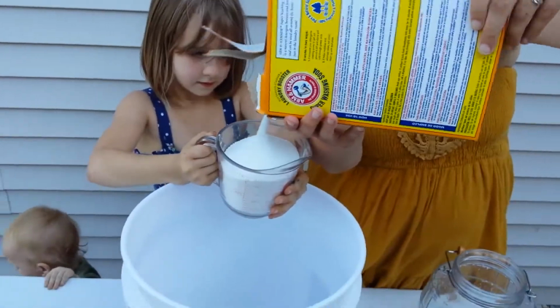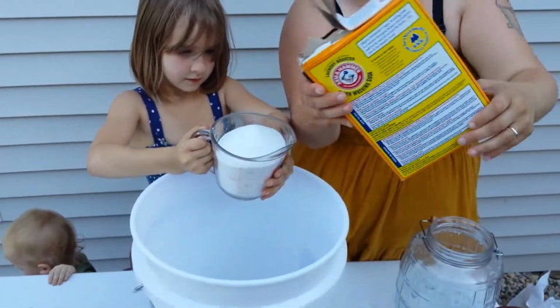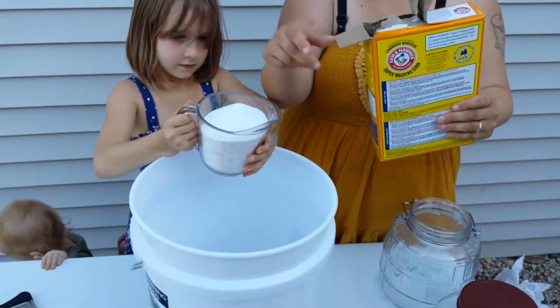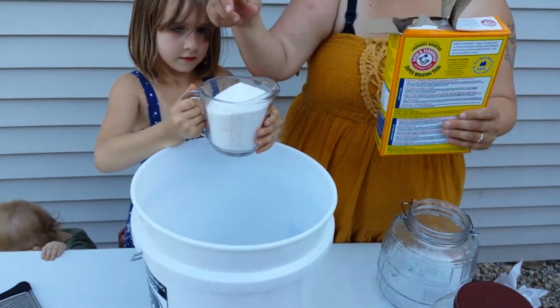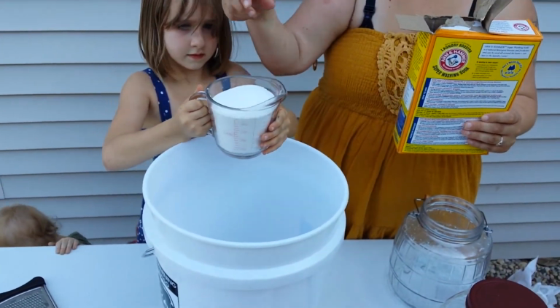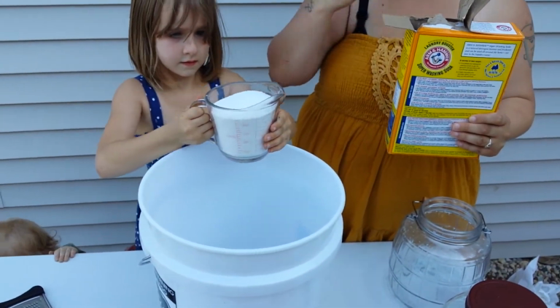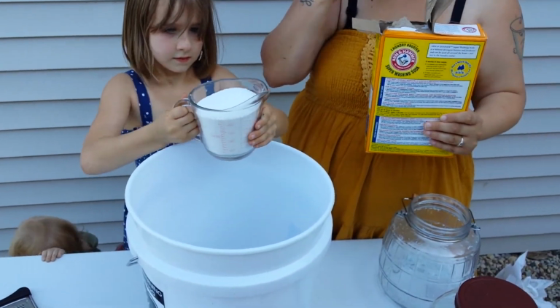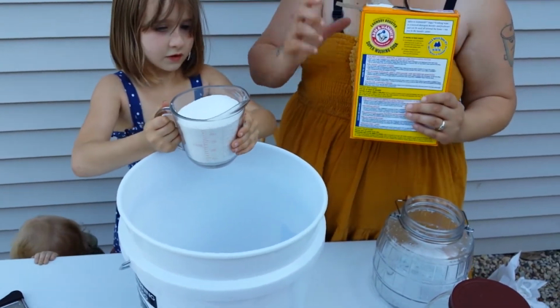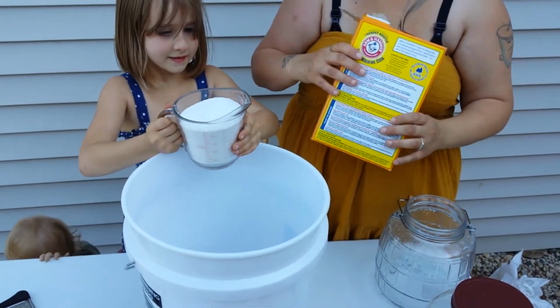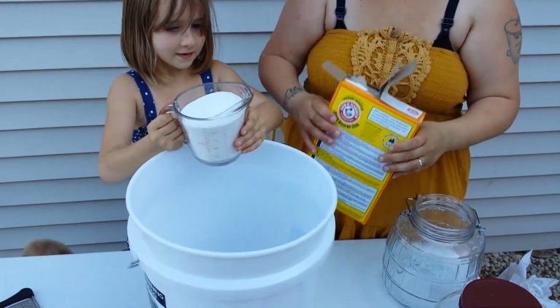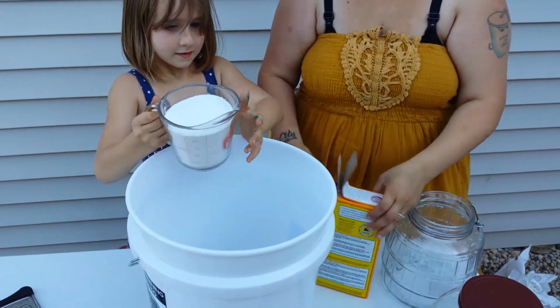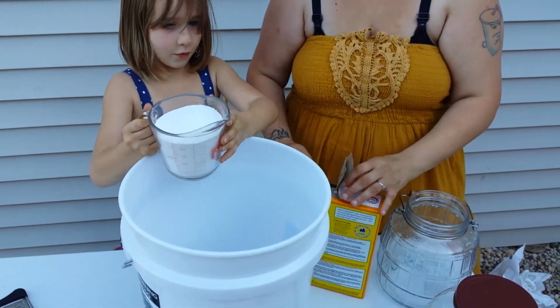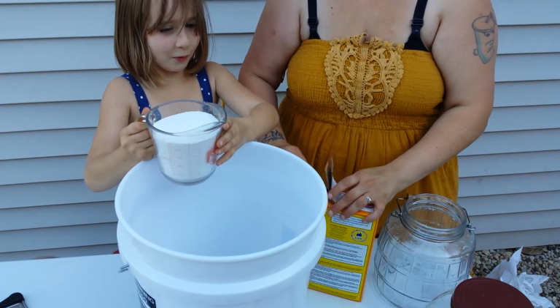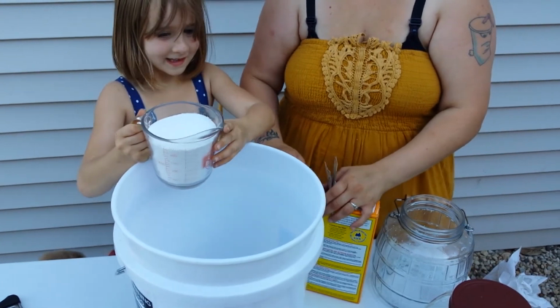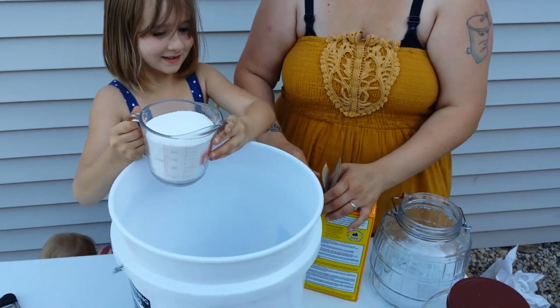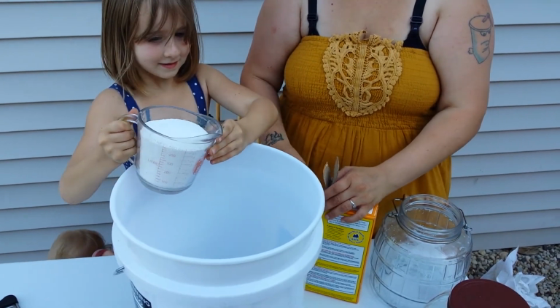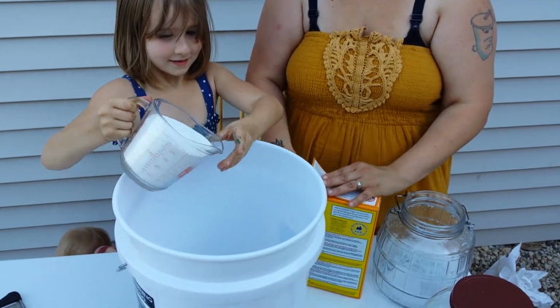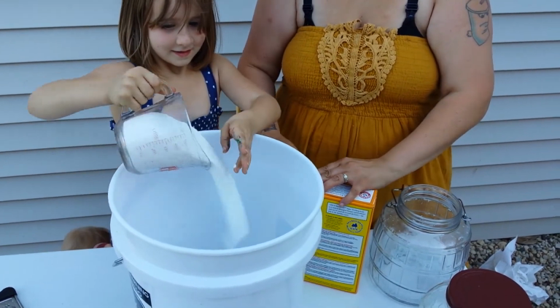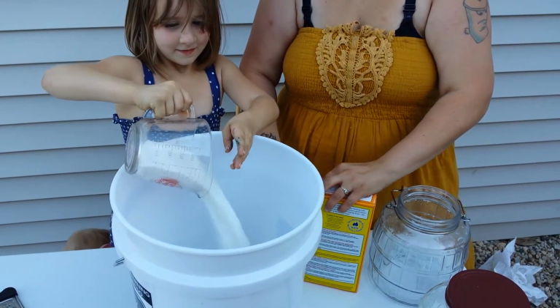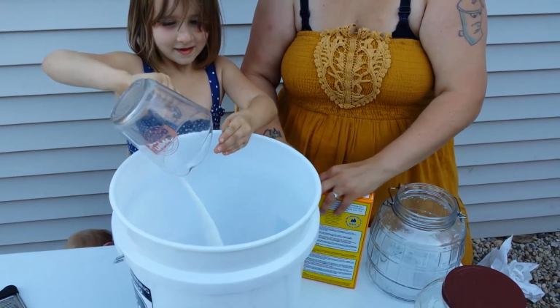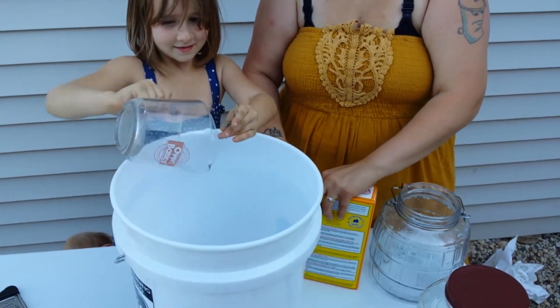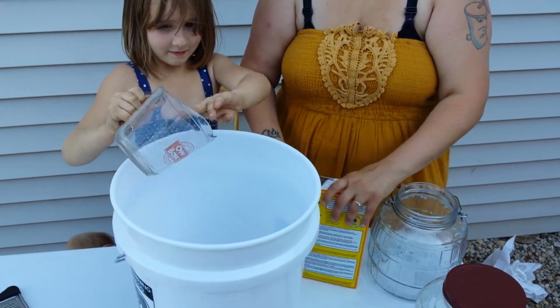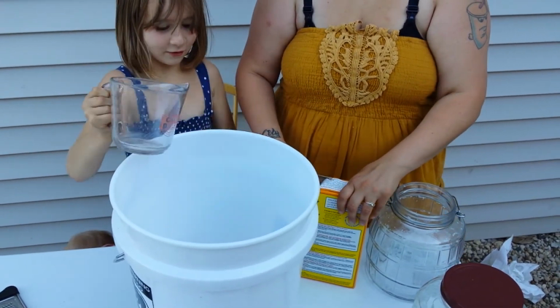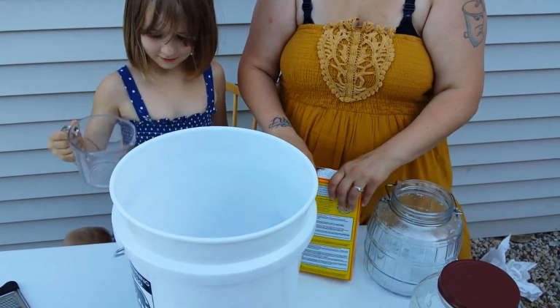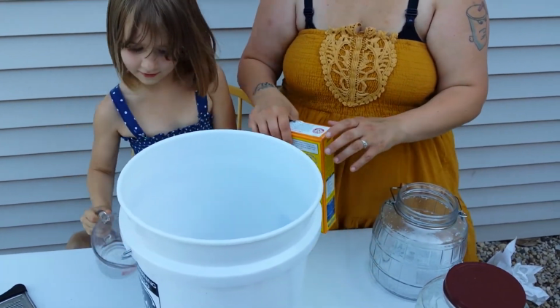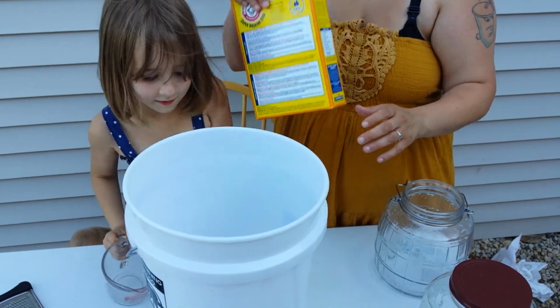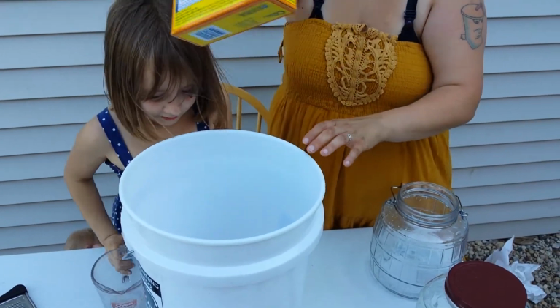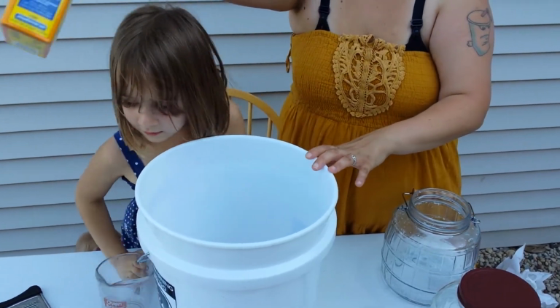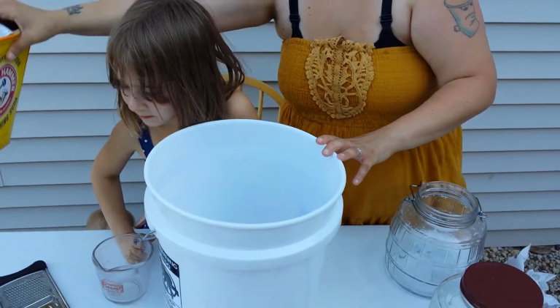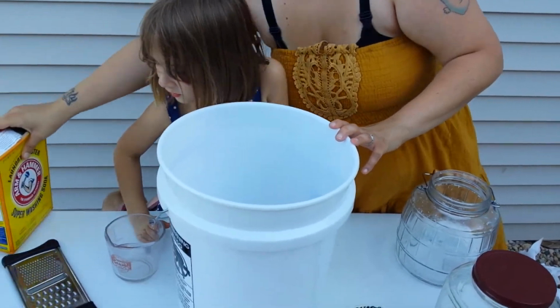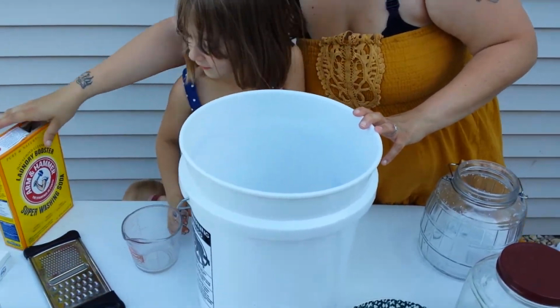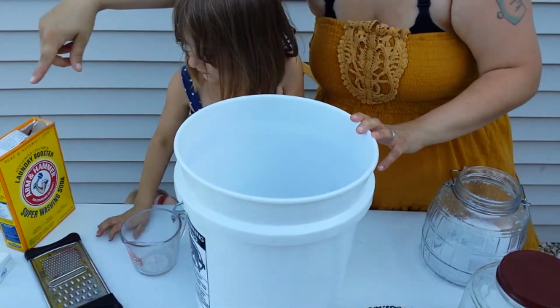She needs it out. All right, four cups — four in. Very well, awesome.